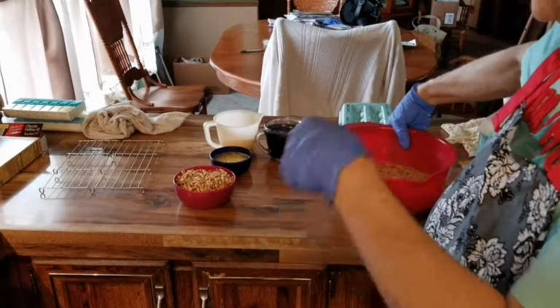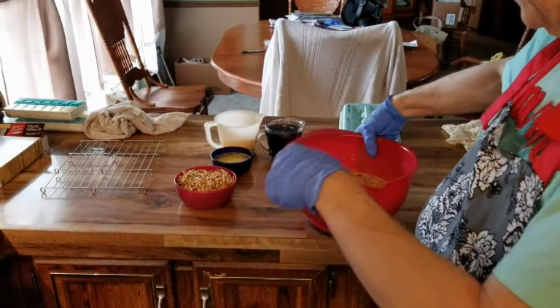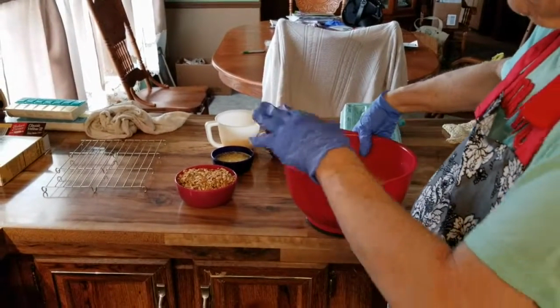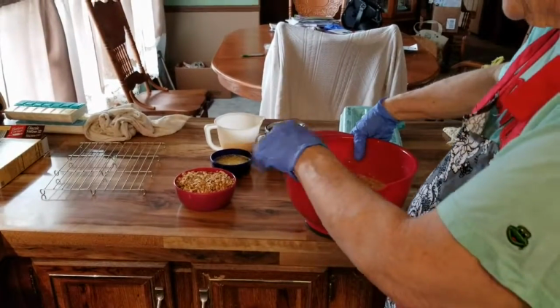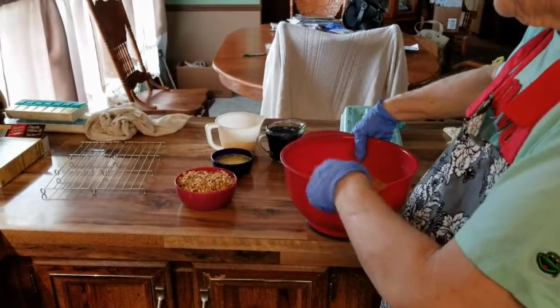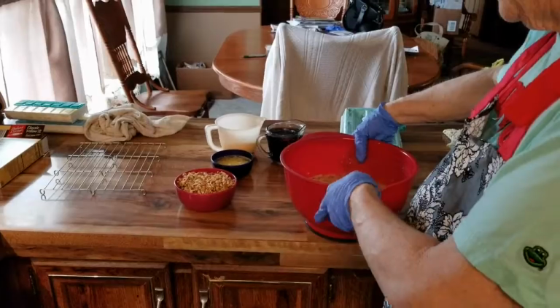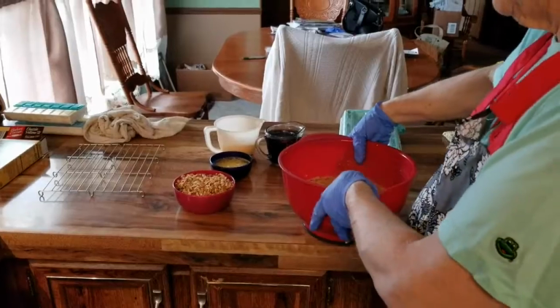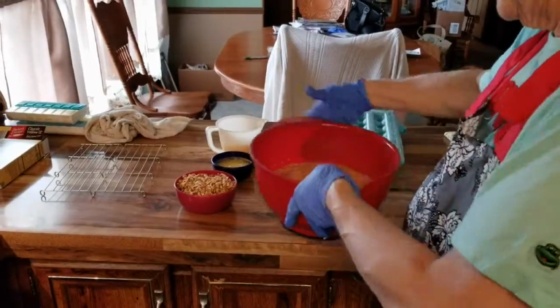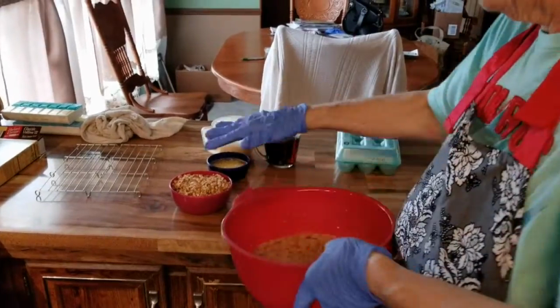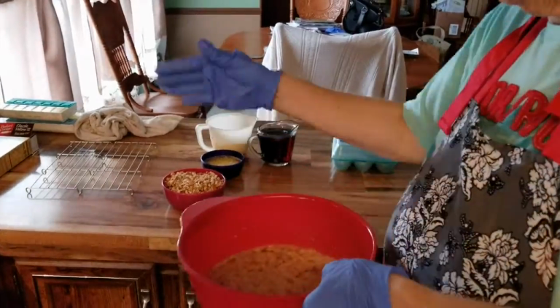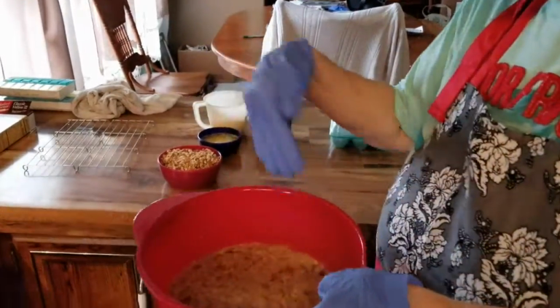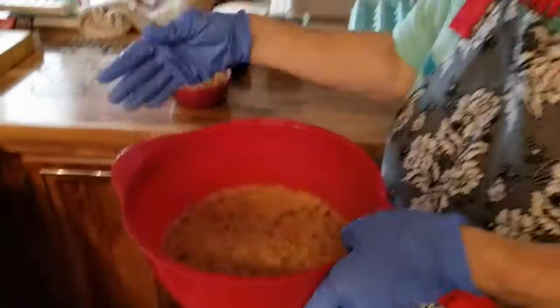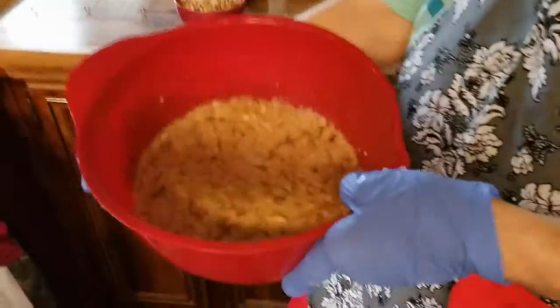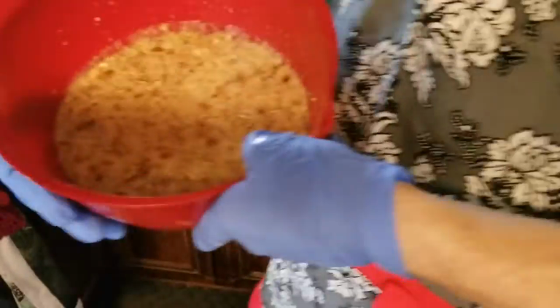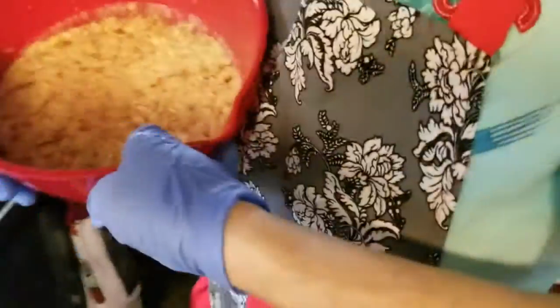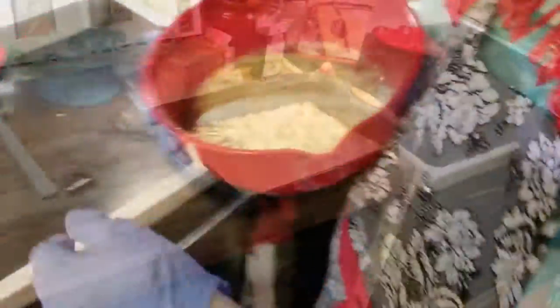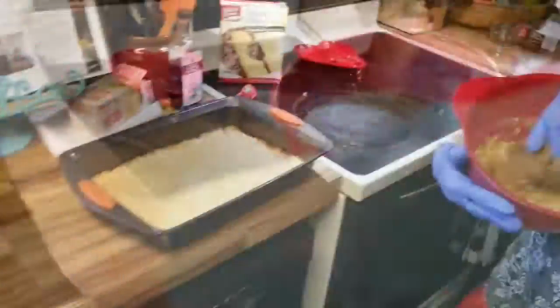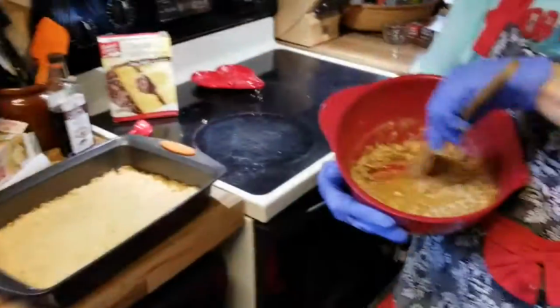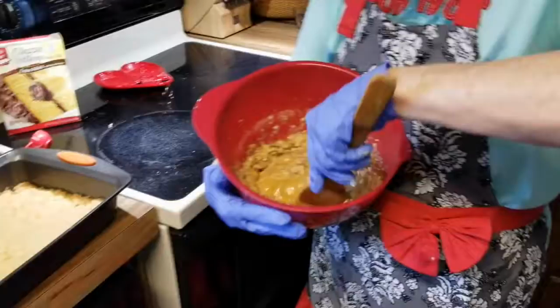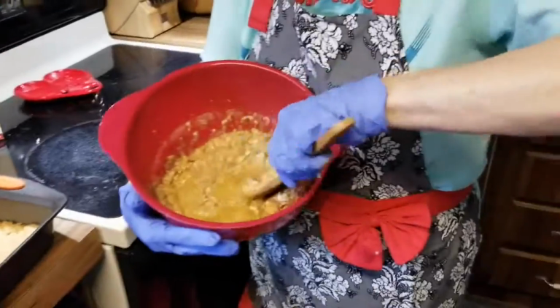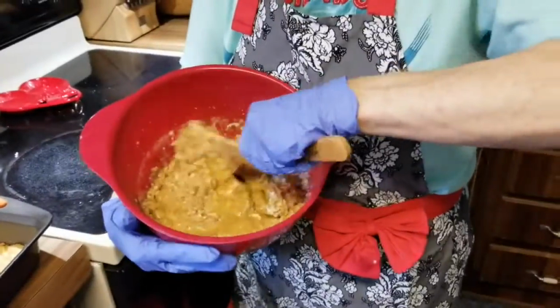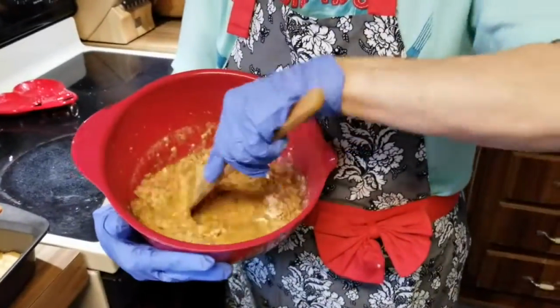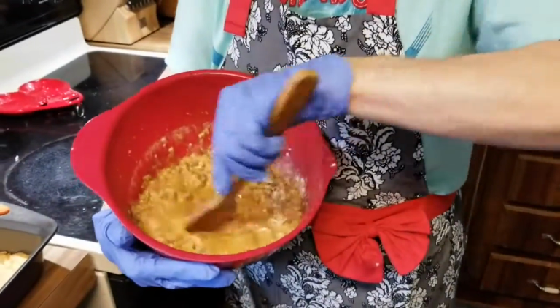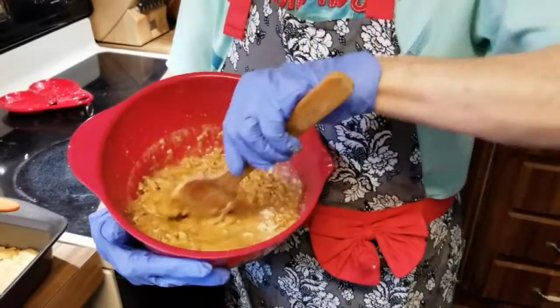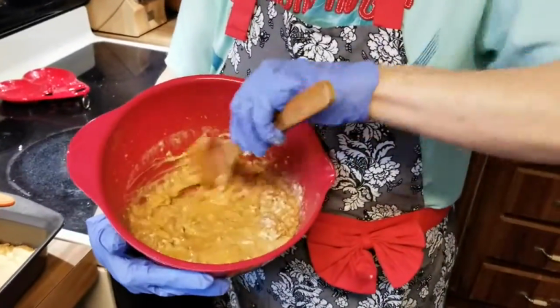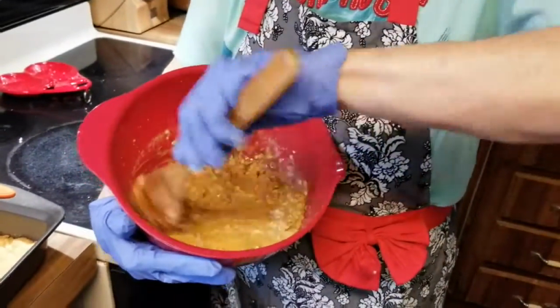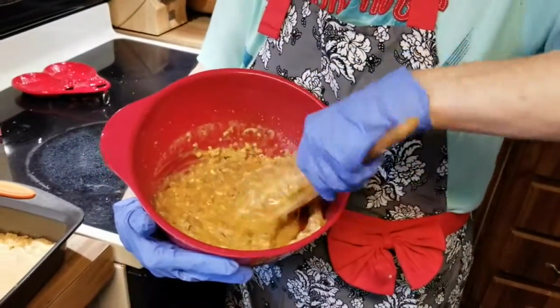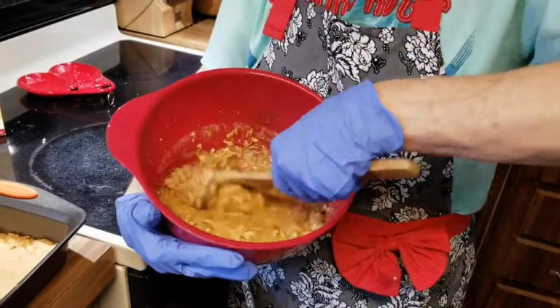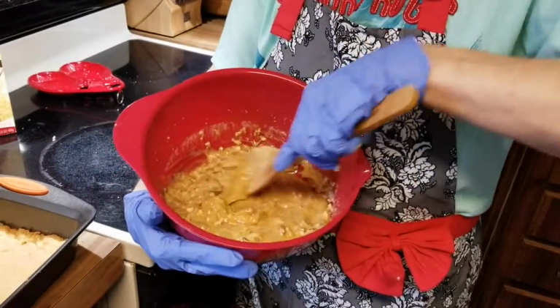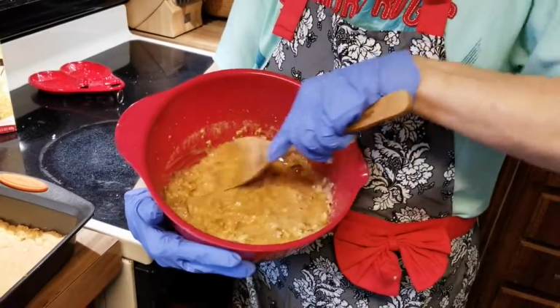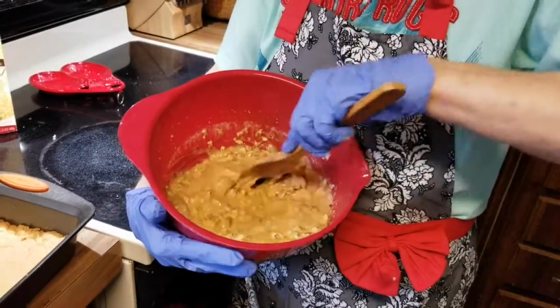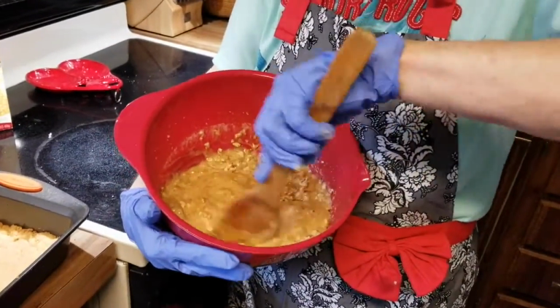Mix it all up, minus the pecans. Then I pour the pecans in and stir it. This is your batter, and that goes on top of our crust.